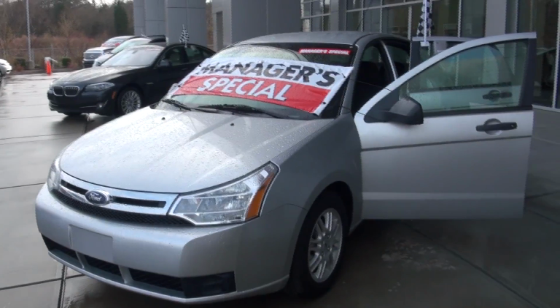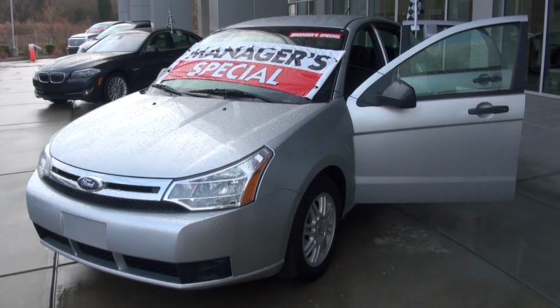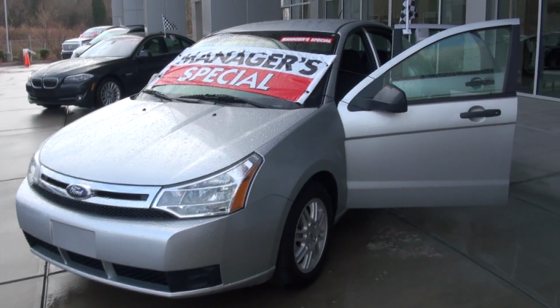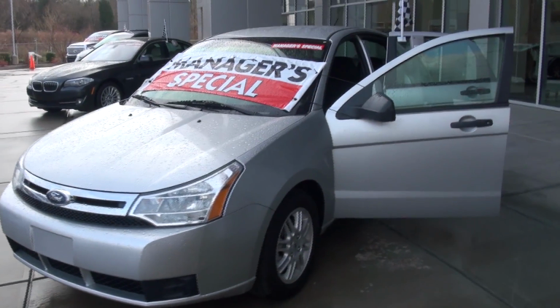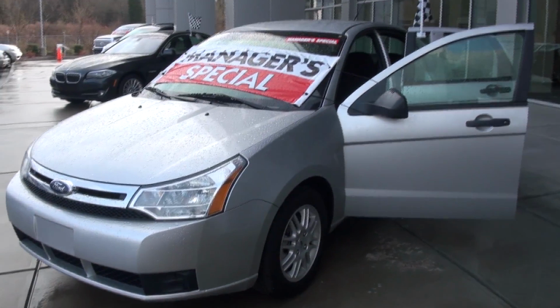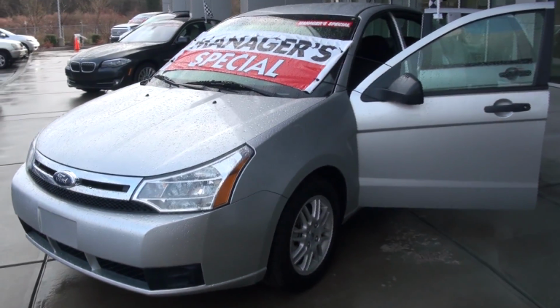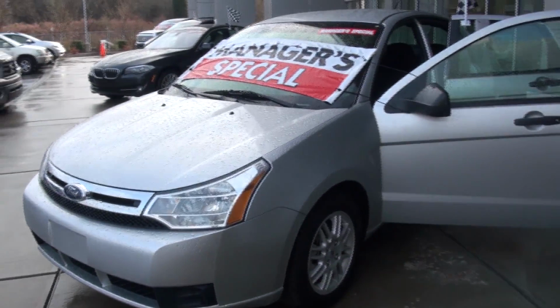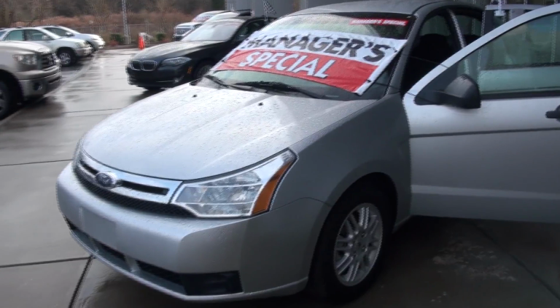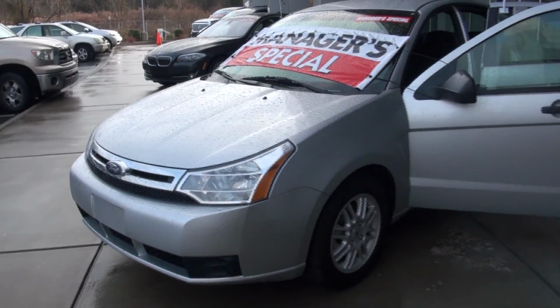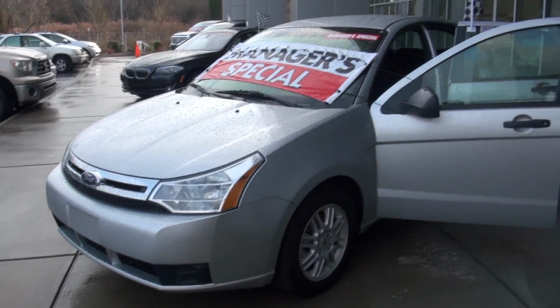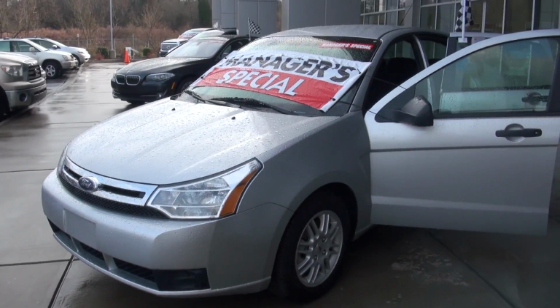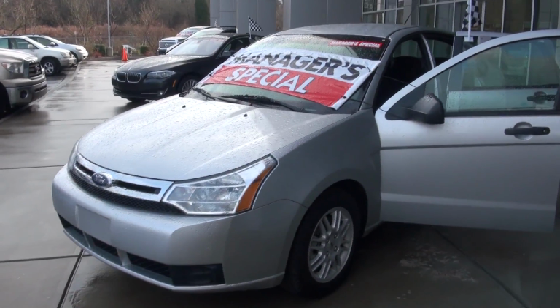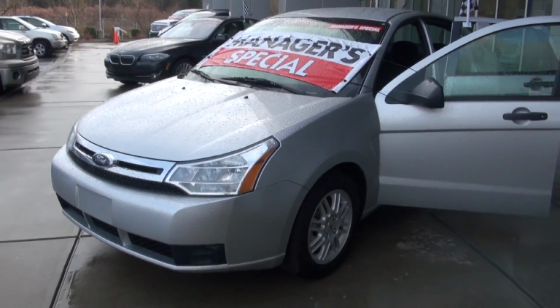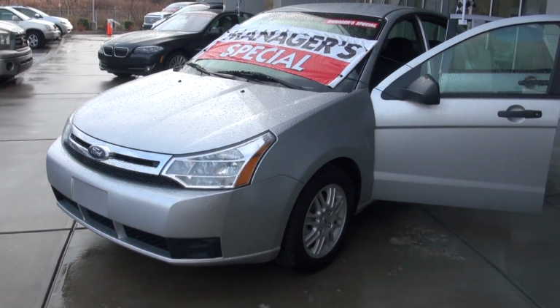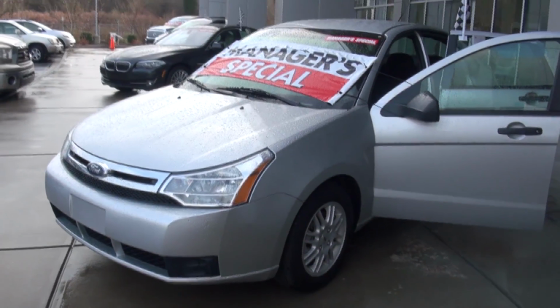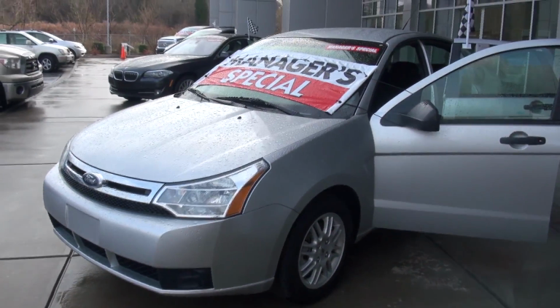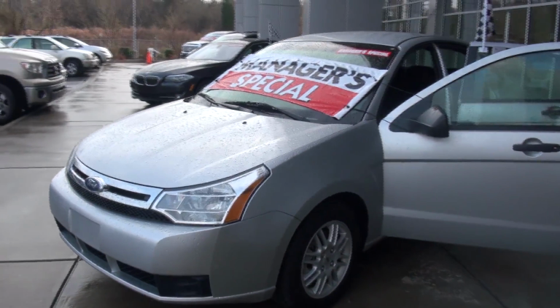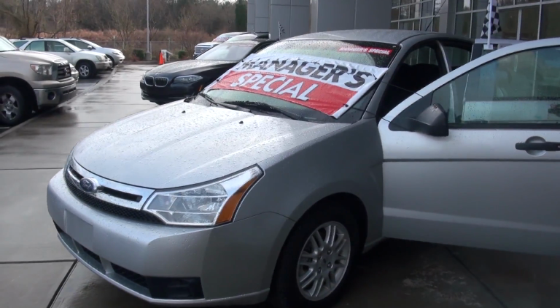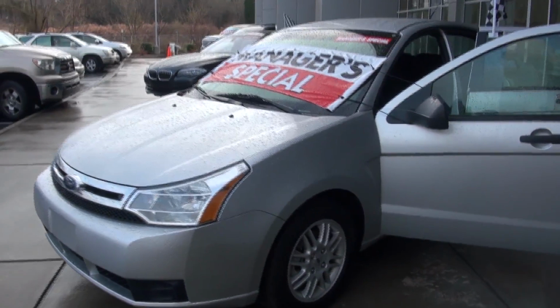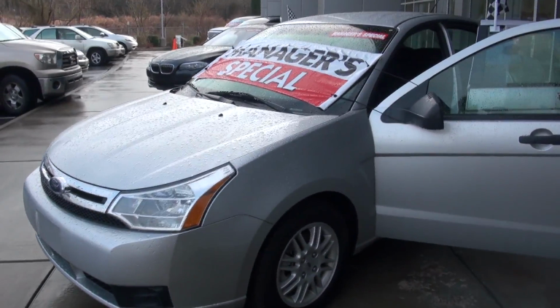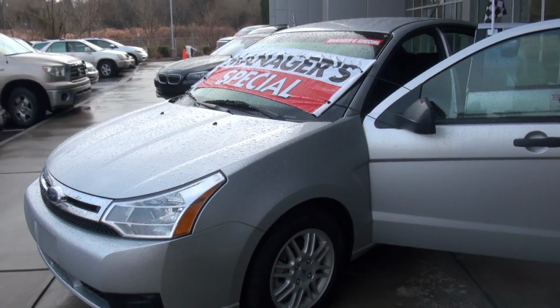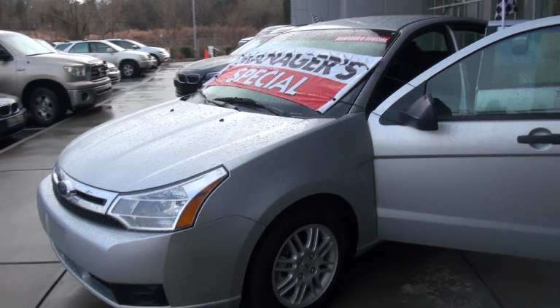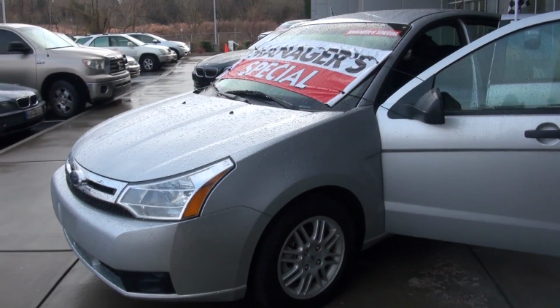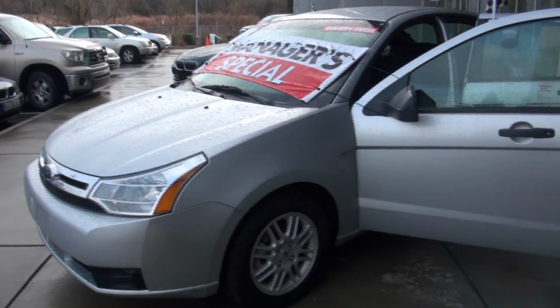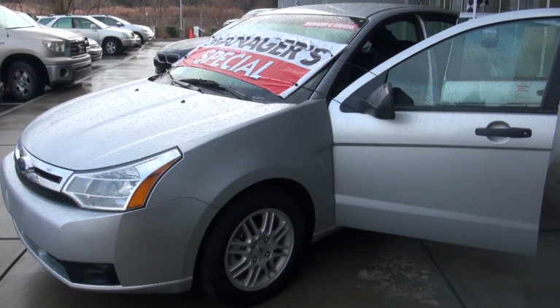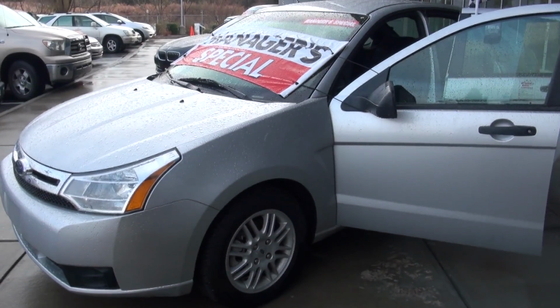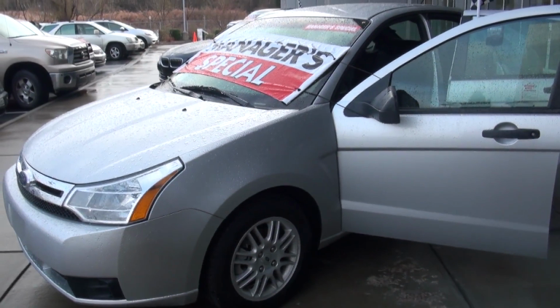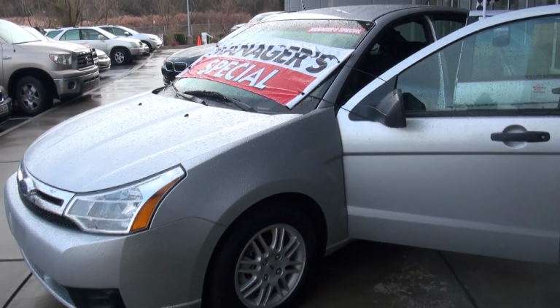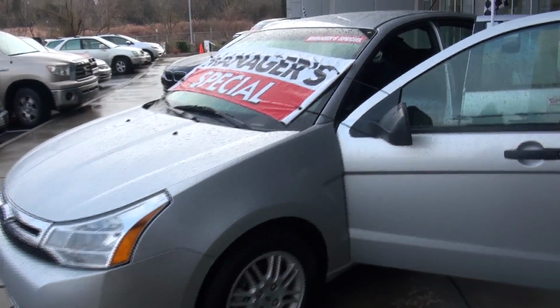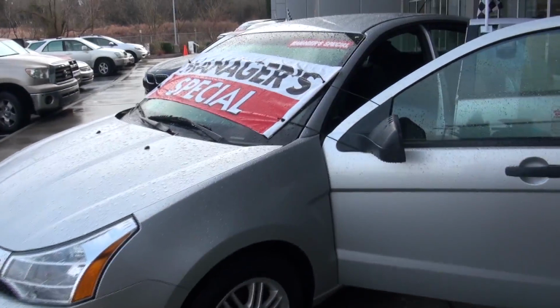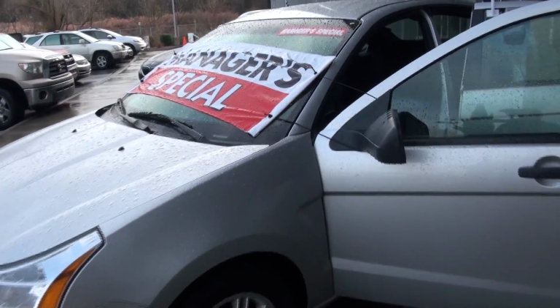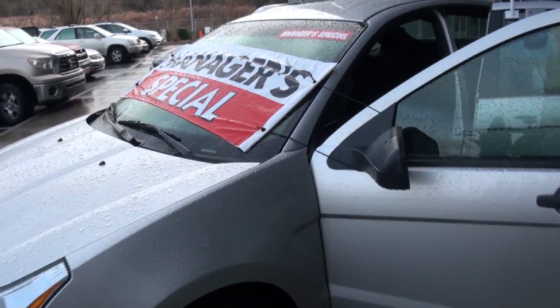Hello, Chris. This is Todd. It's Scott Clark Toyota. I'm actually doing this video on behalf of Antoine Parker. He's going to be your sales rep here at the dealership, and I wanted to get a quick video of this 2010 Ford Focus you inquired about.